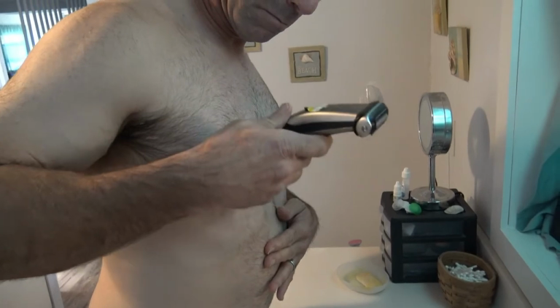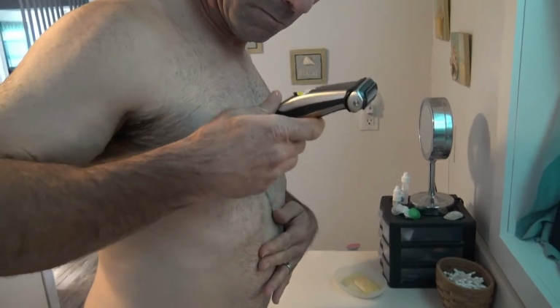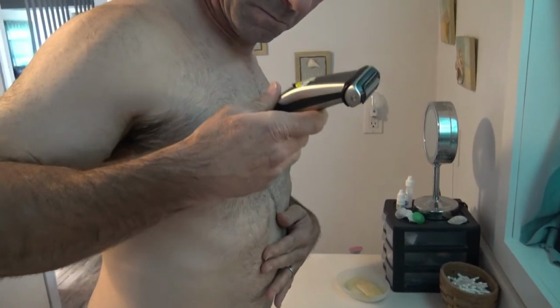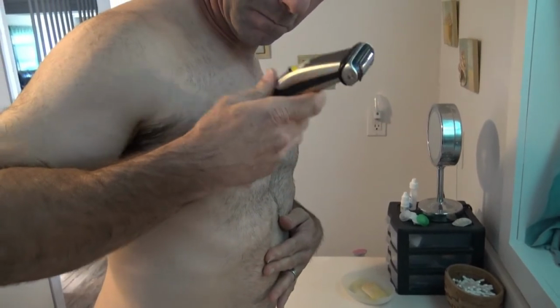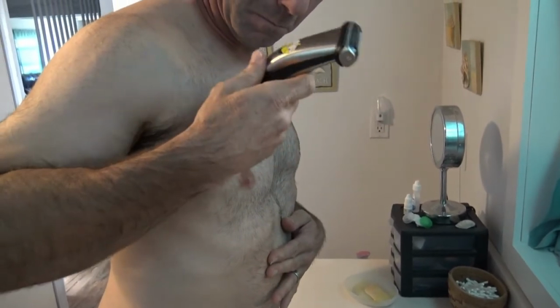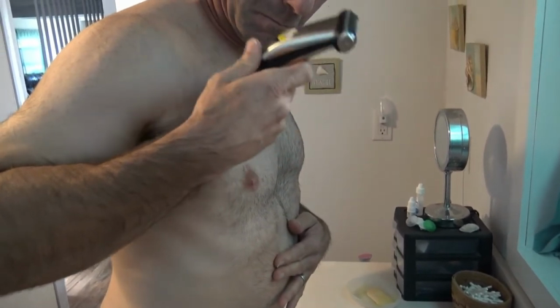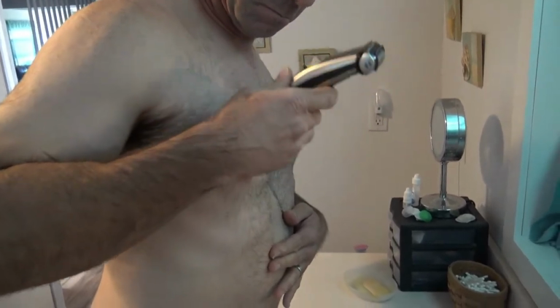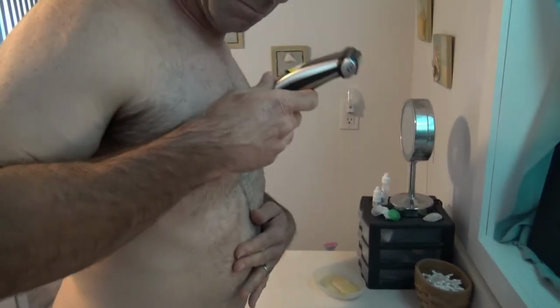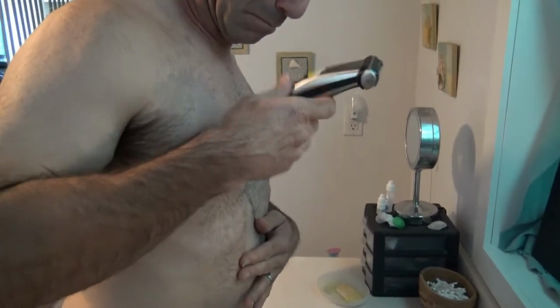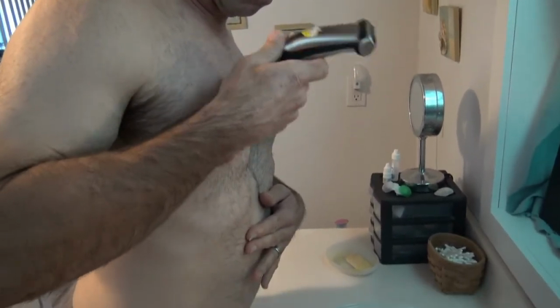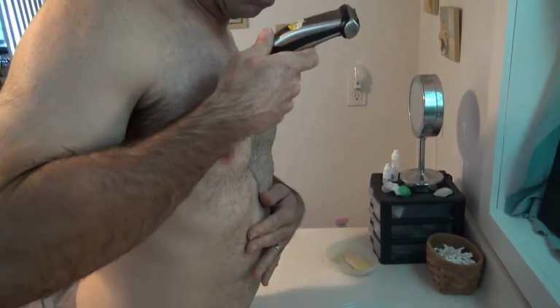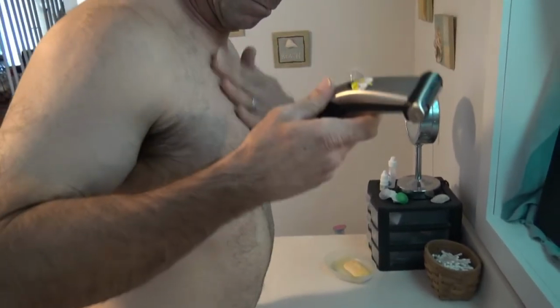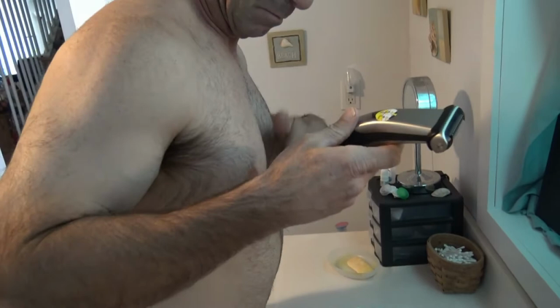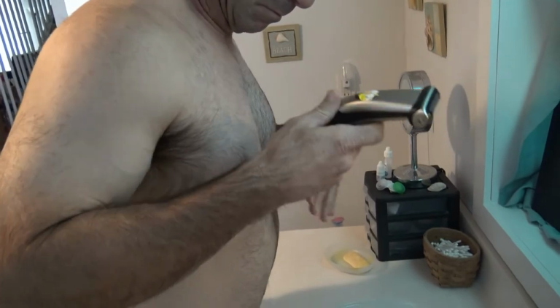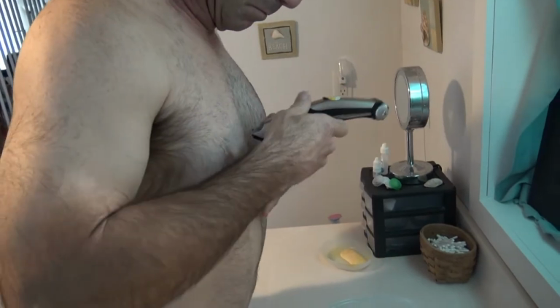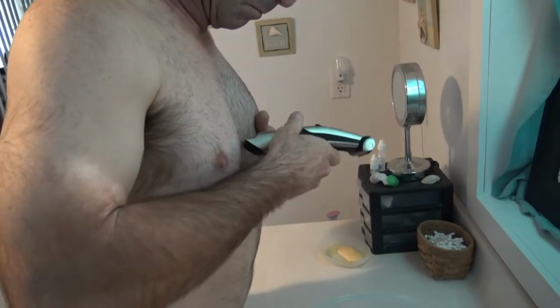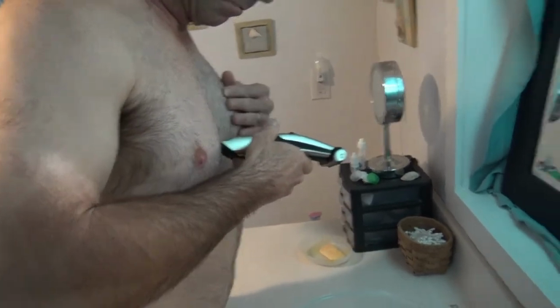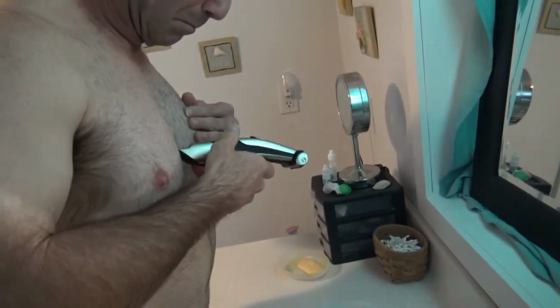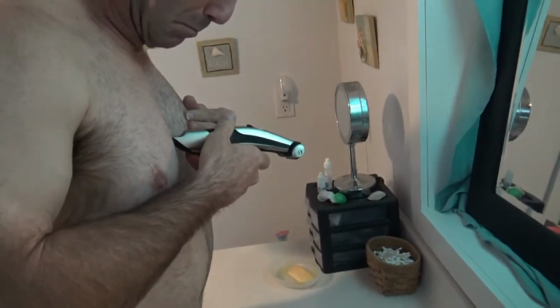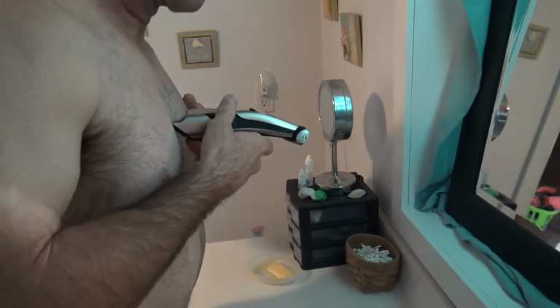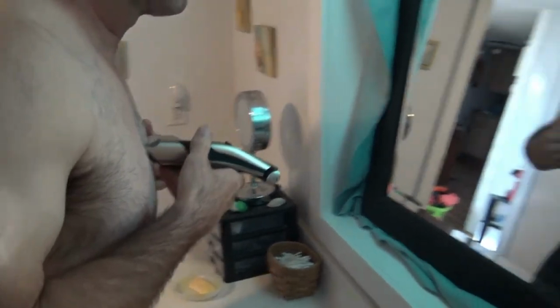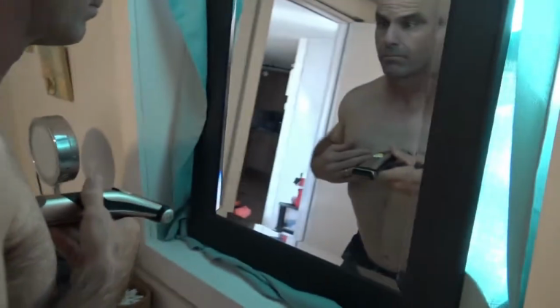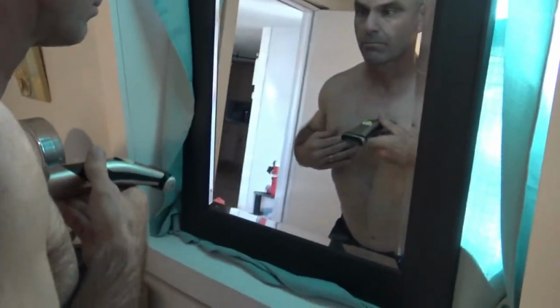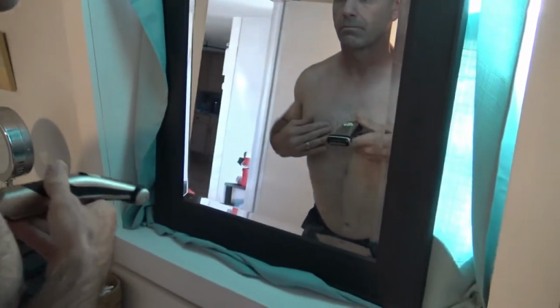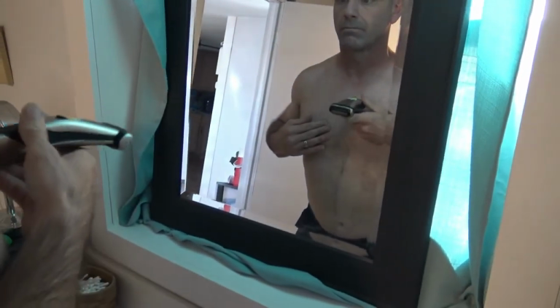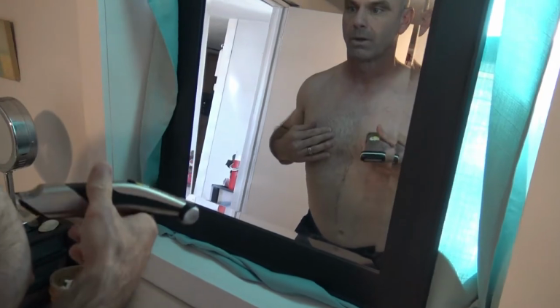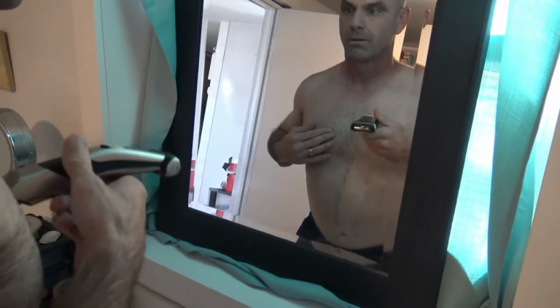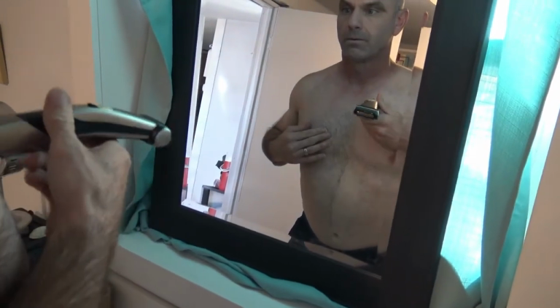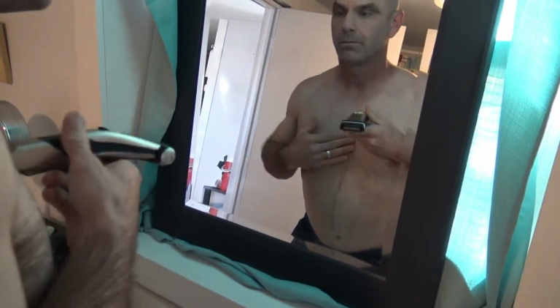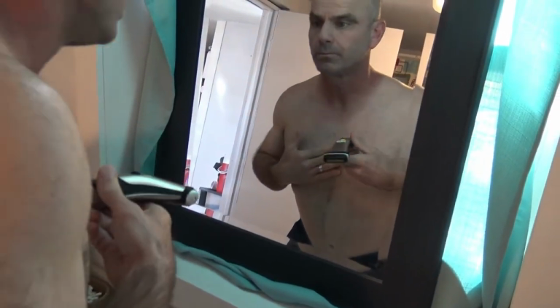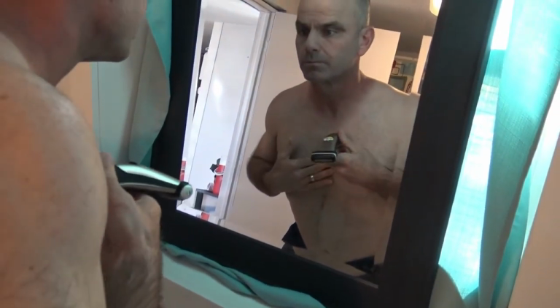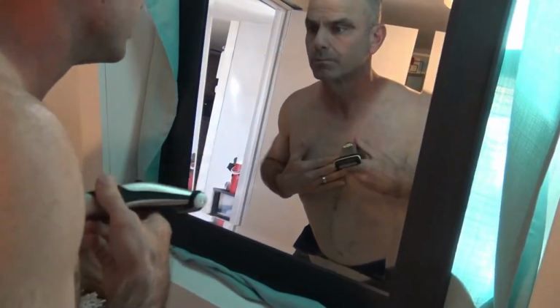There's an attachment on the other end — the one facing toward the mirror — which is the foil shaver. You can flip it around and use that one after you're done with the dog clippers end, and it shaves really close to your skin, but I'll get to that in a little bit.